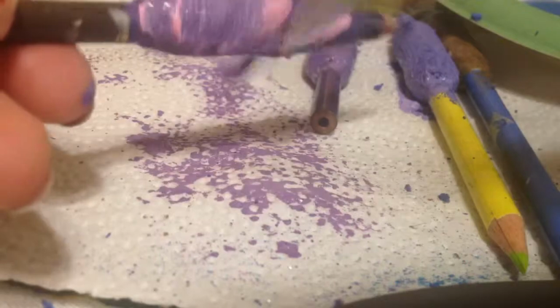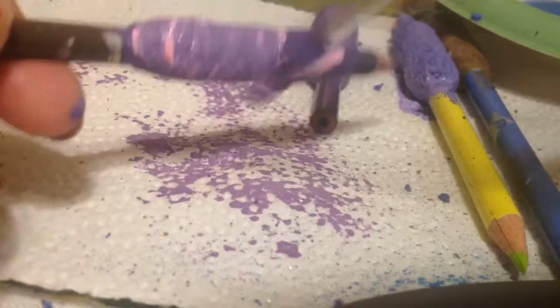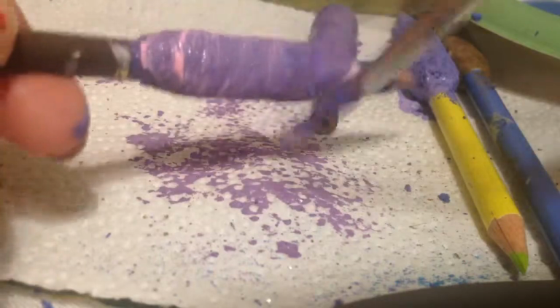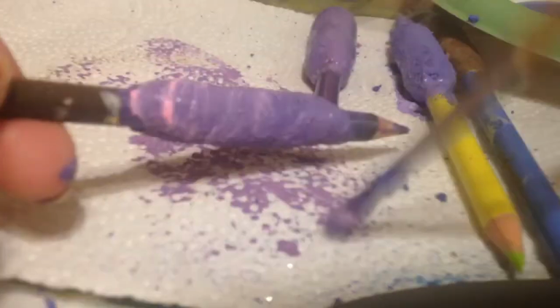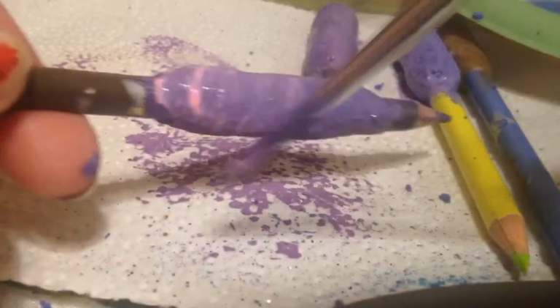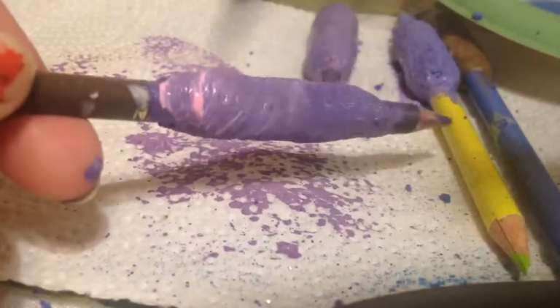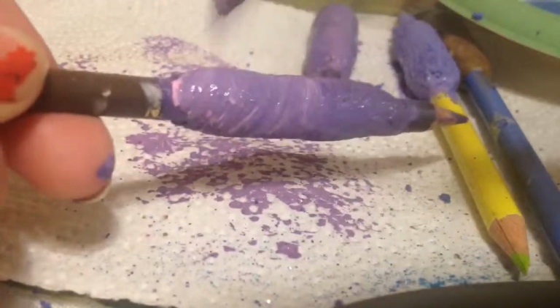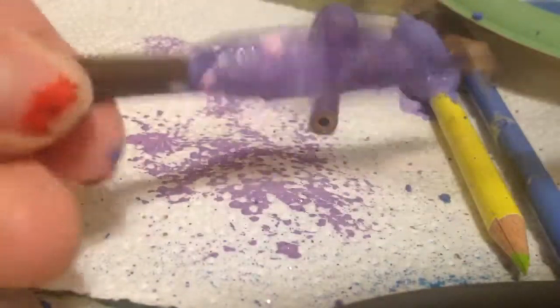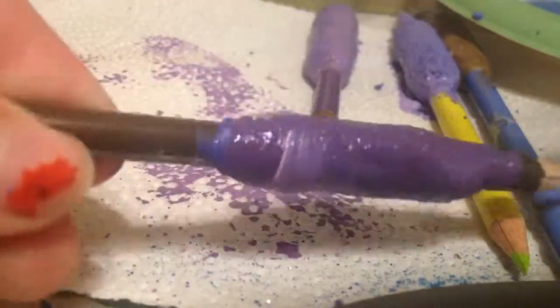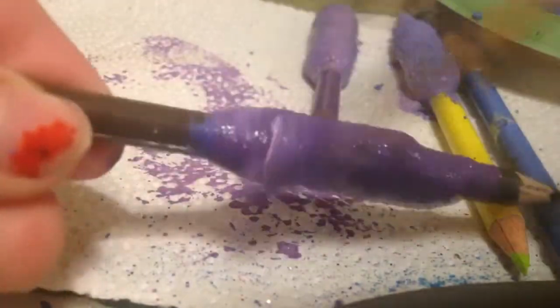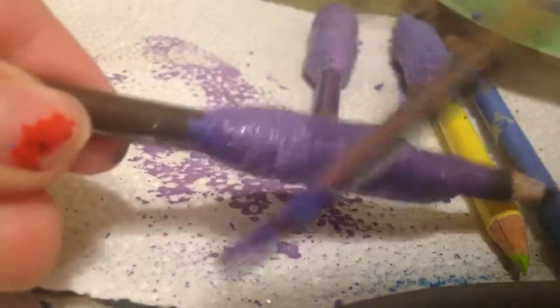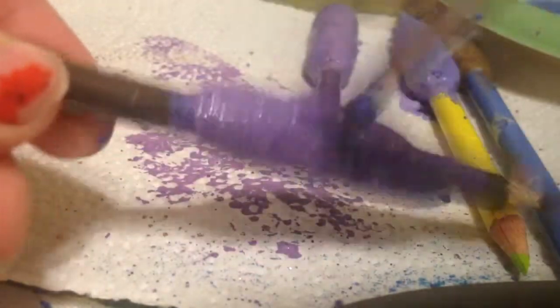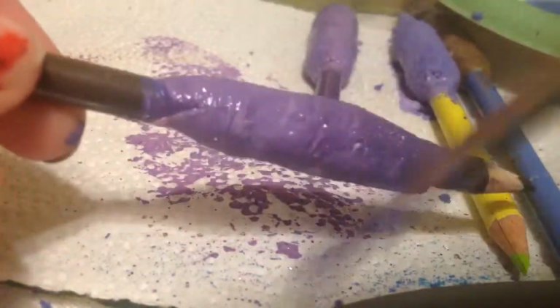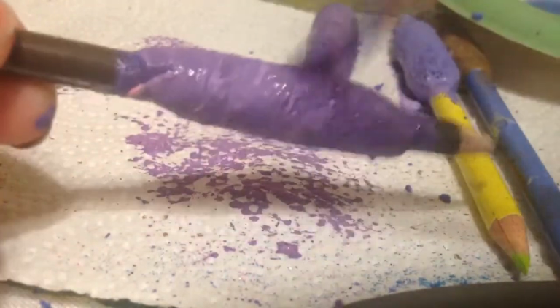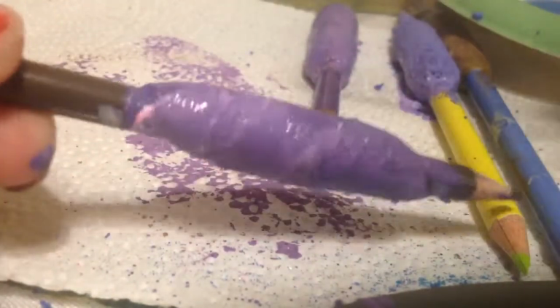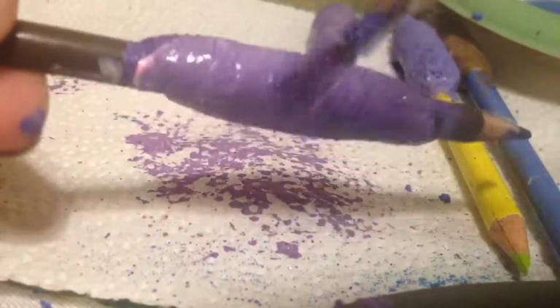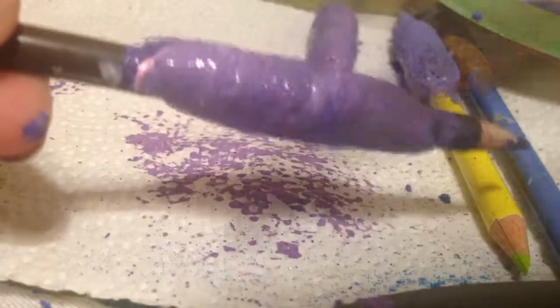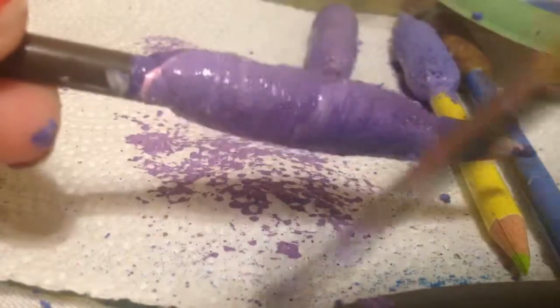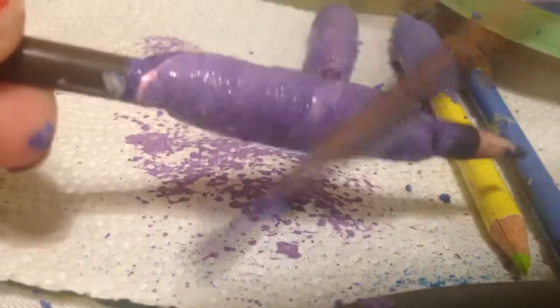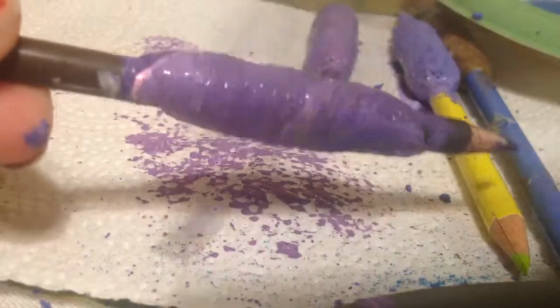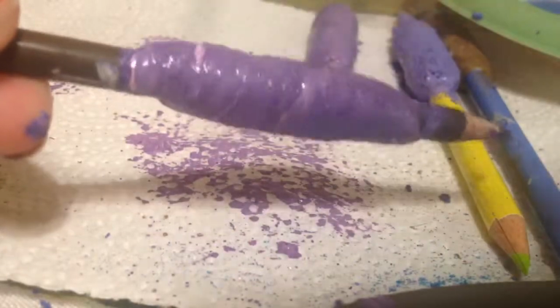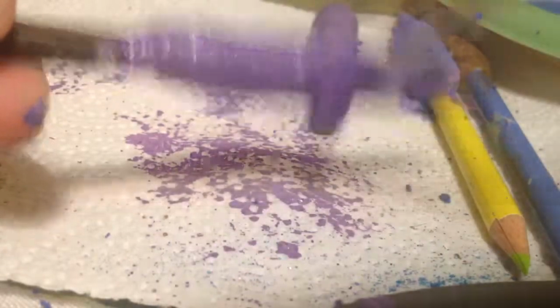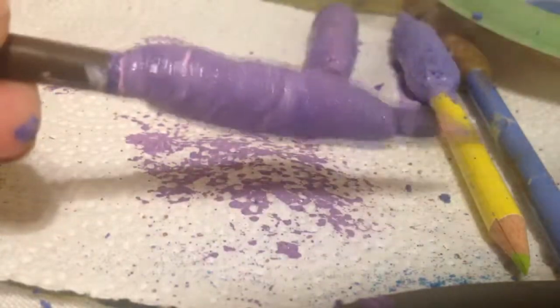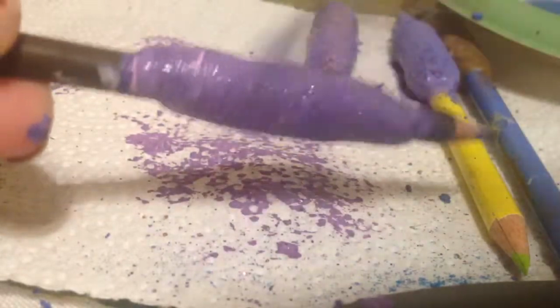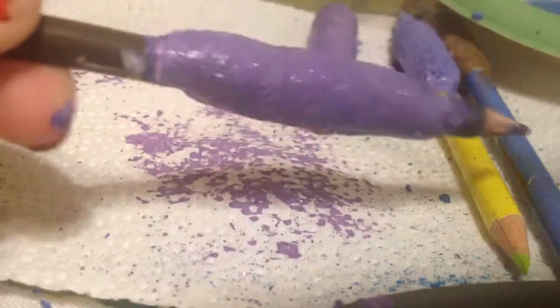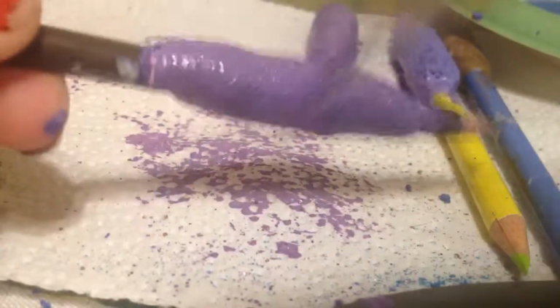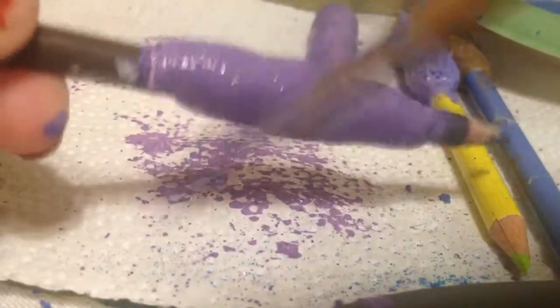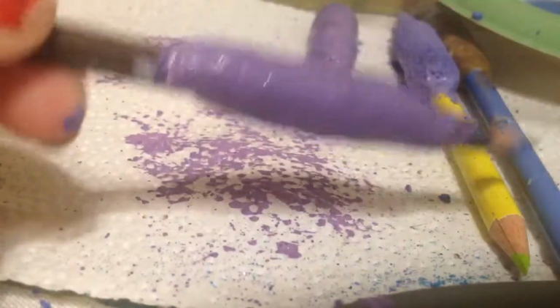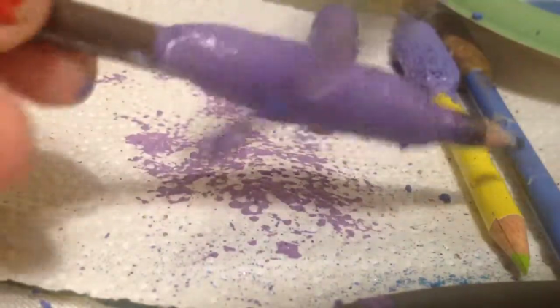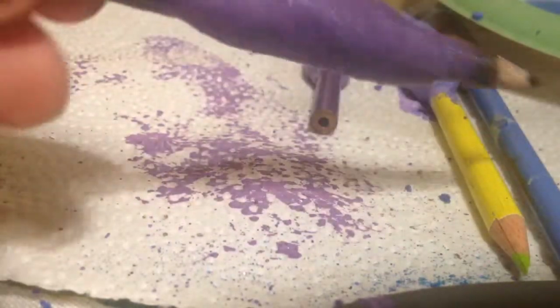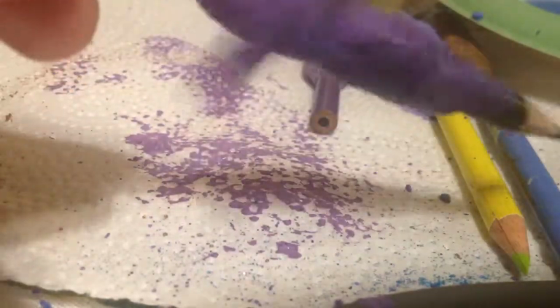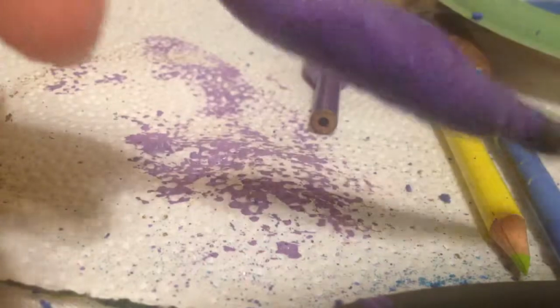I'm just going over it with a few colors. This video is not in fast motion, but if you think it's in fast motion, think again. I just really paint fast.